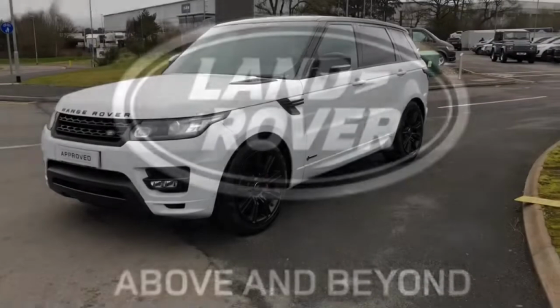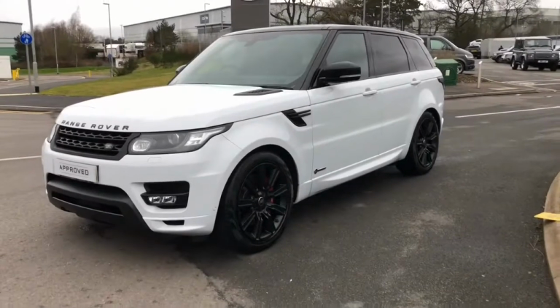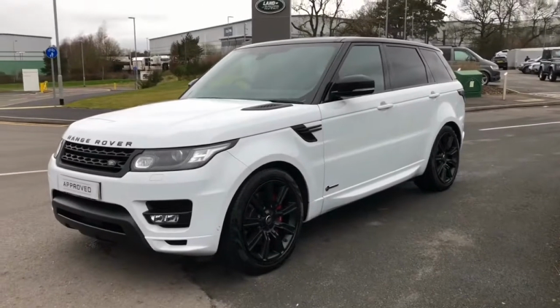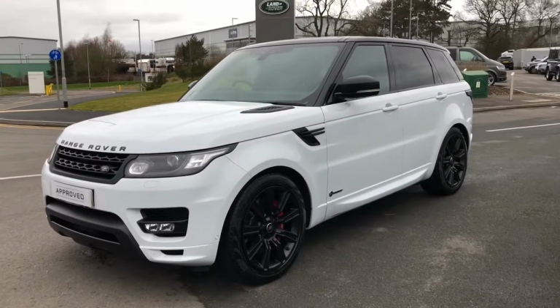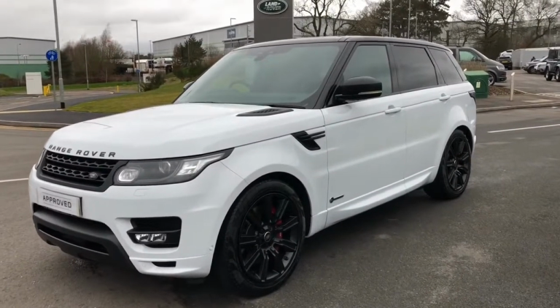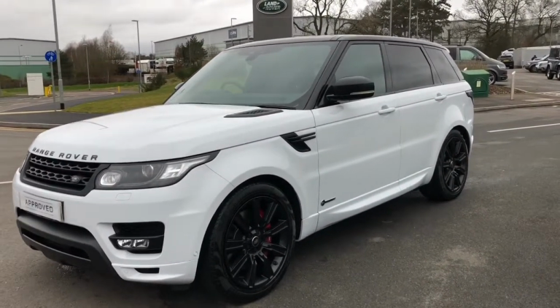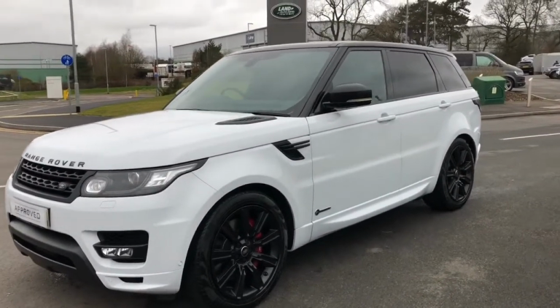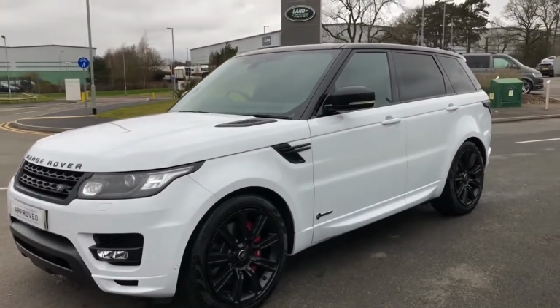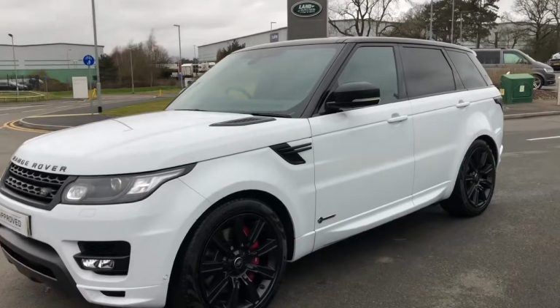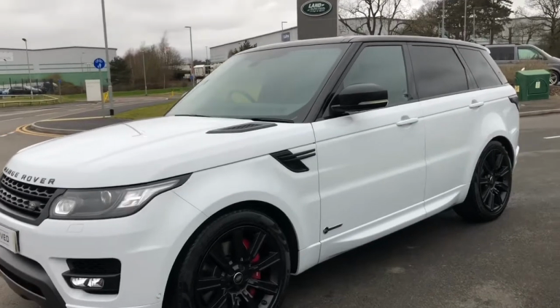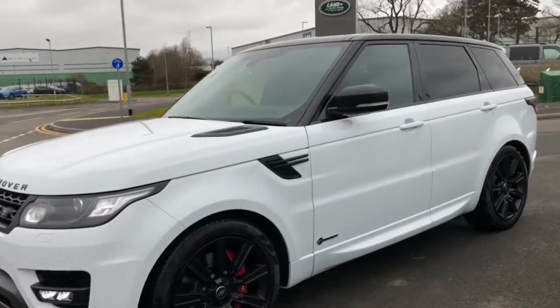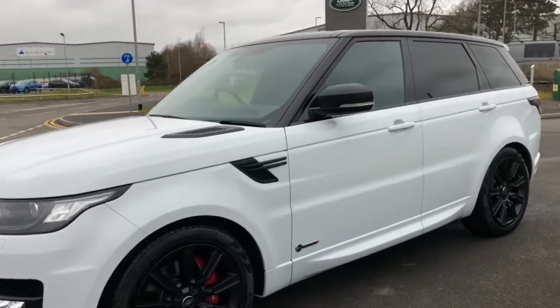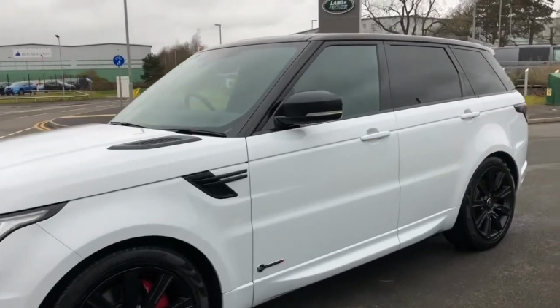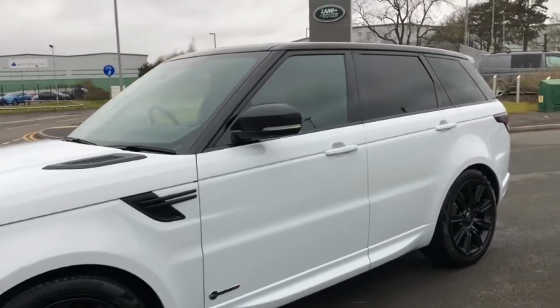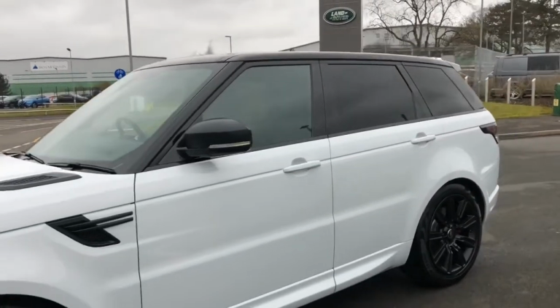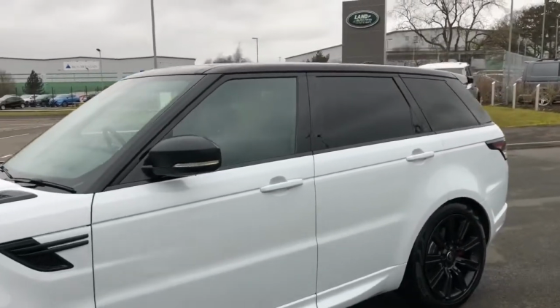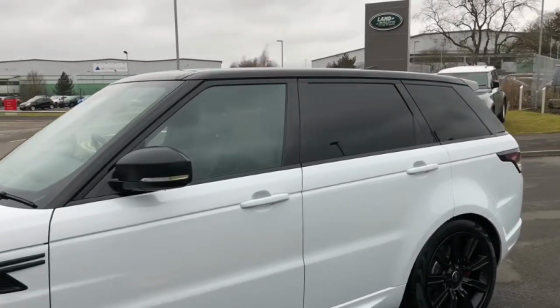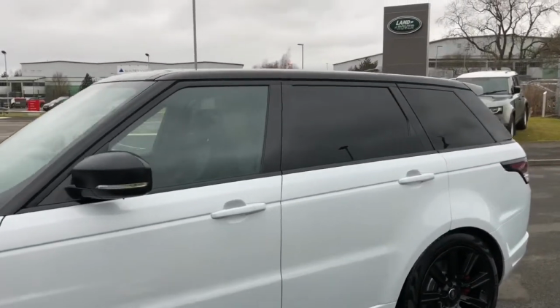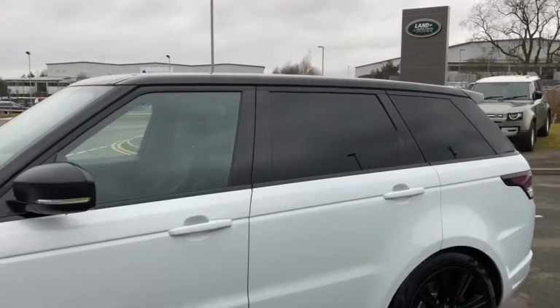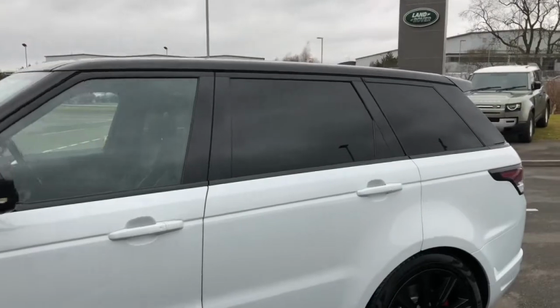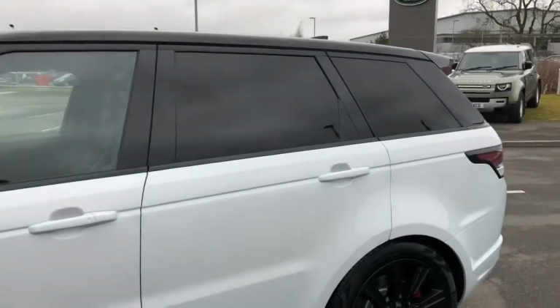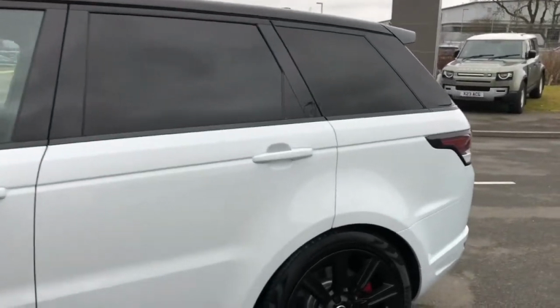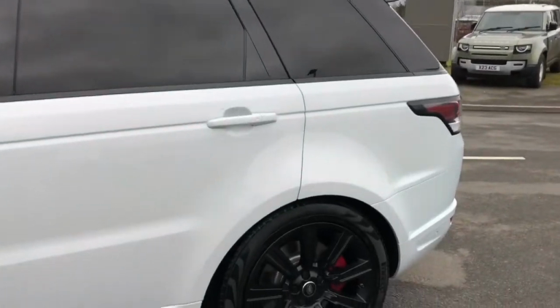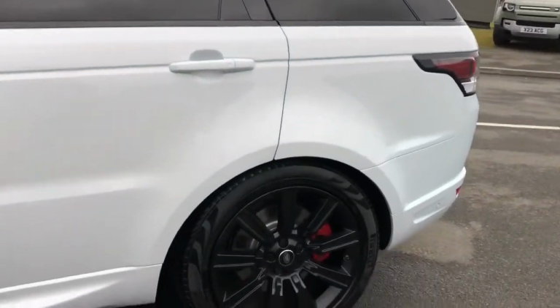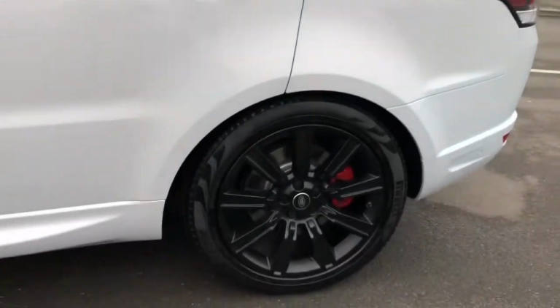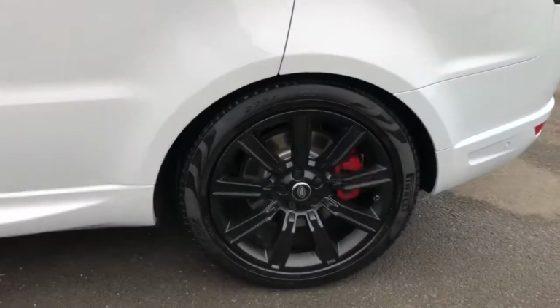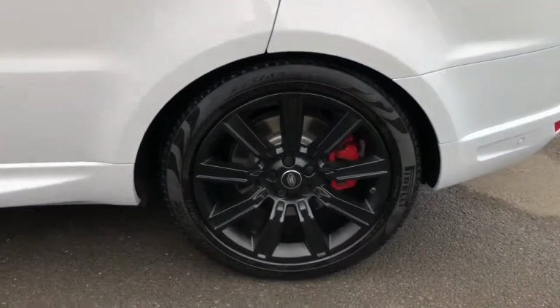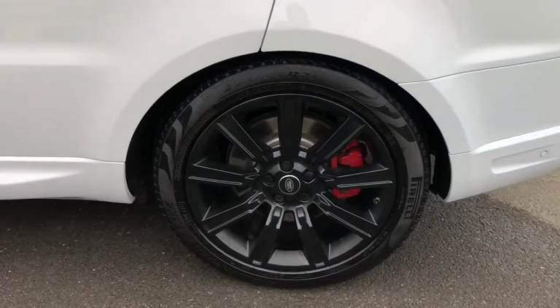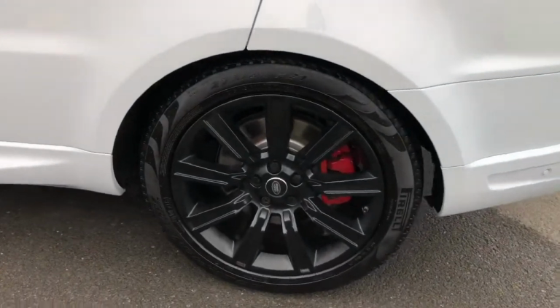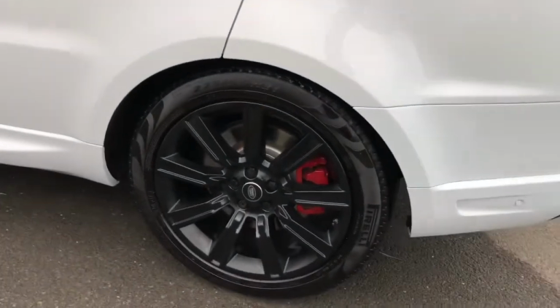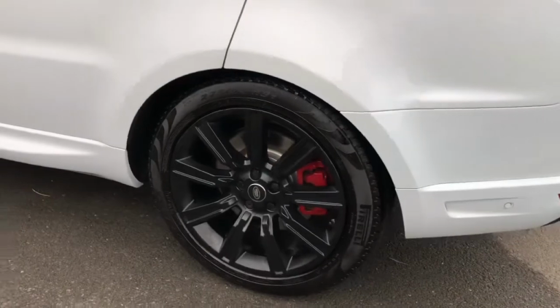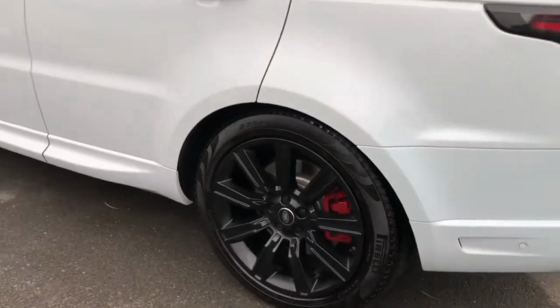Here we have the Range Rover SV Autobiography in Yulong White. You have a black contrasting roof, privacy glass, and 21 inch alloys with a satin black finish.